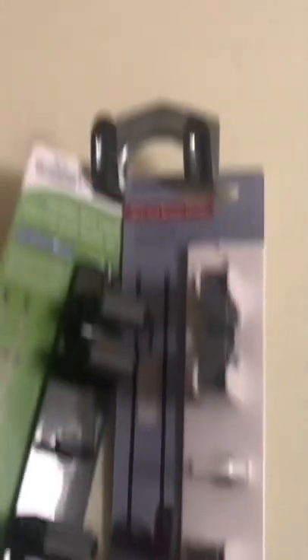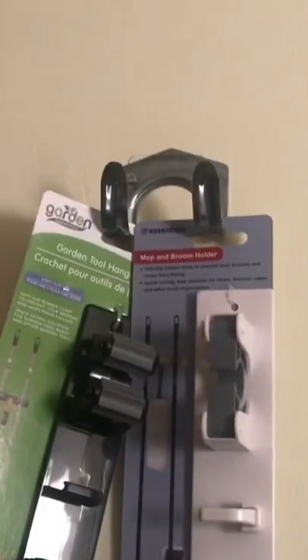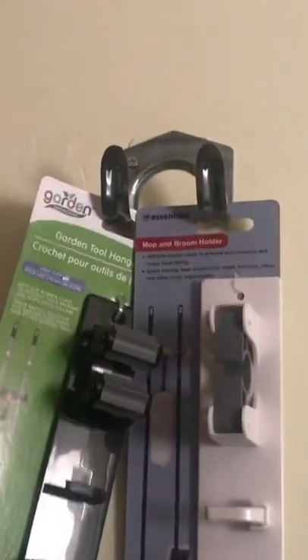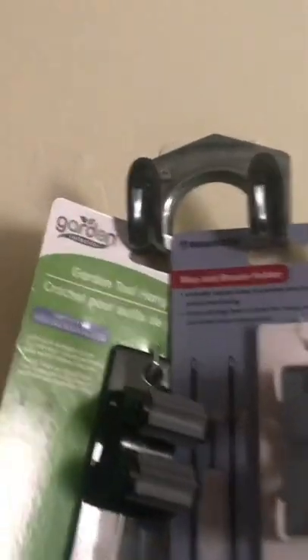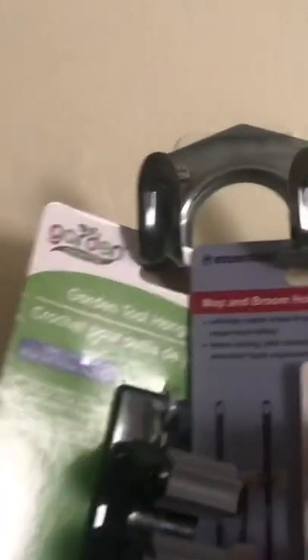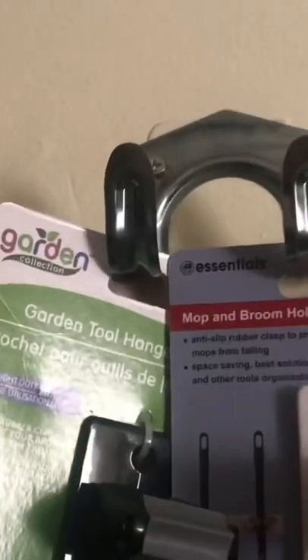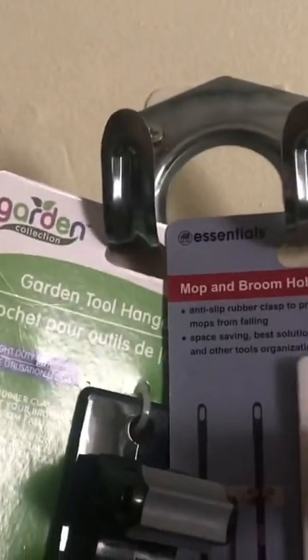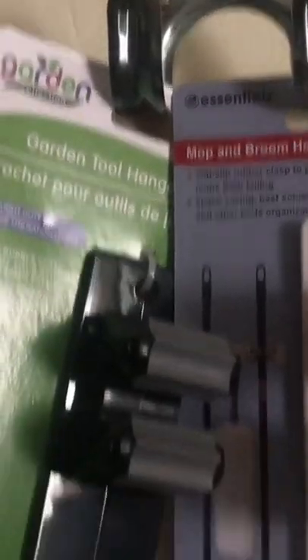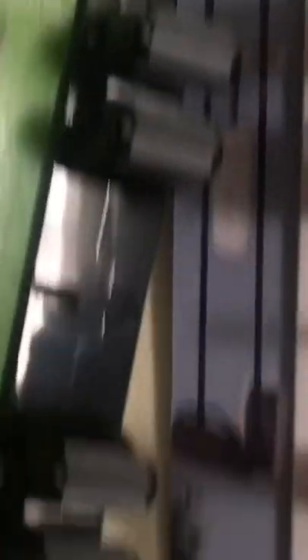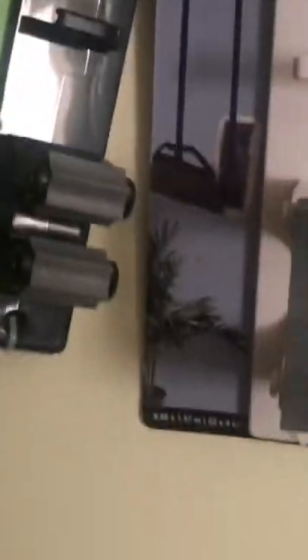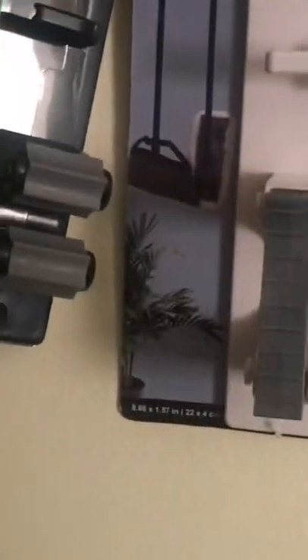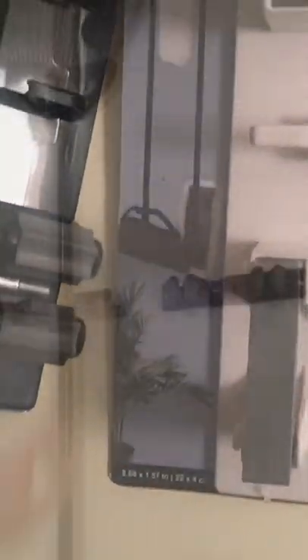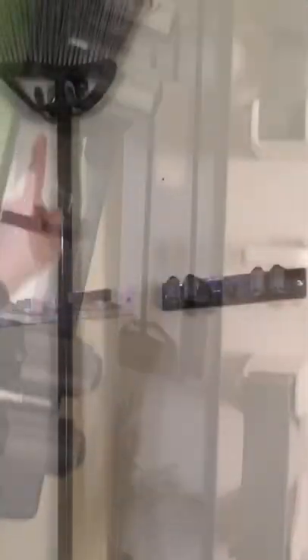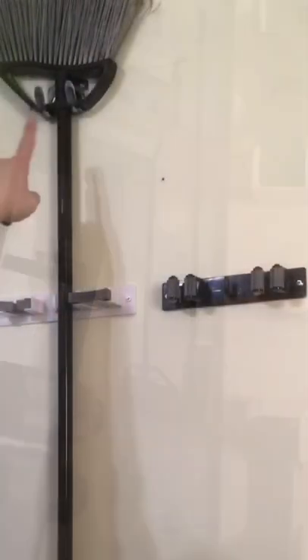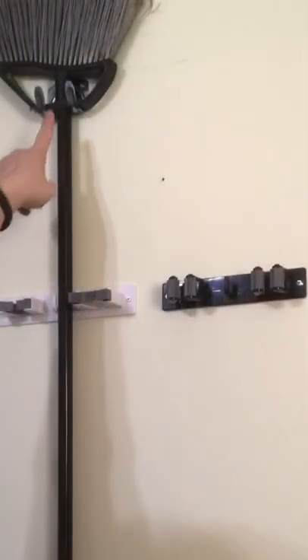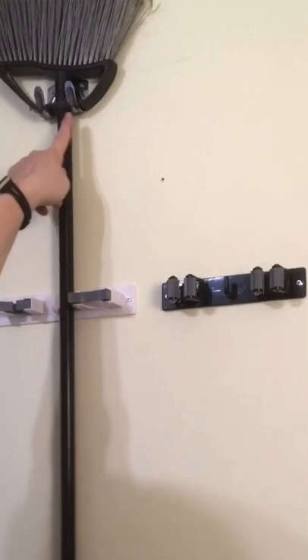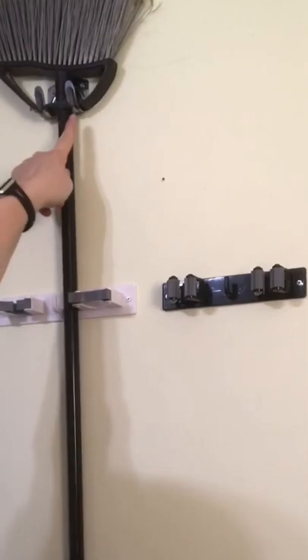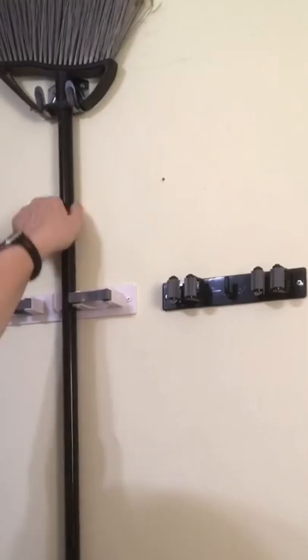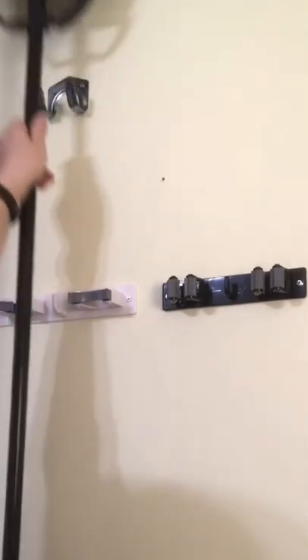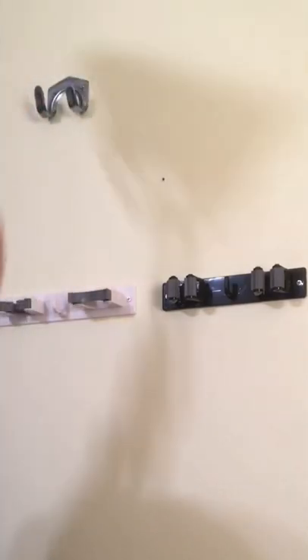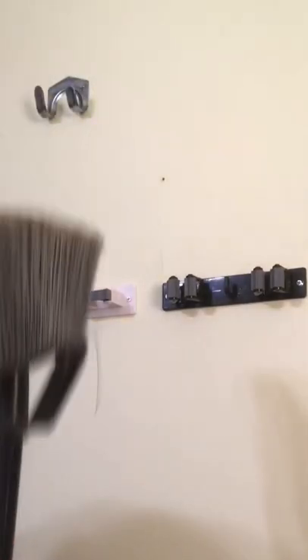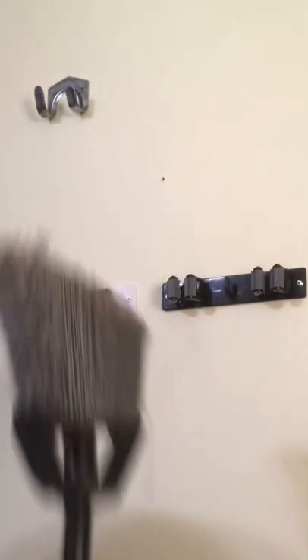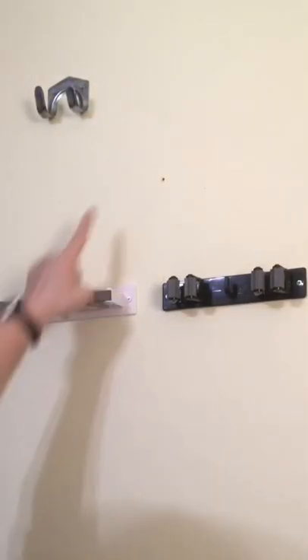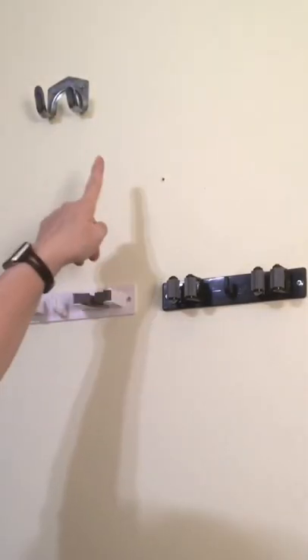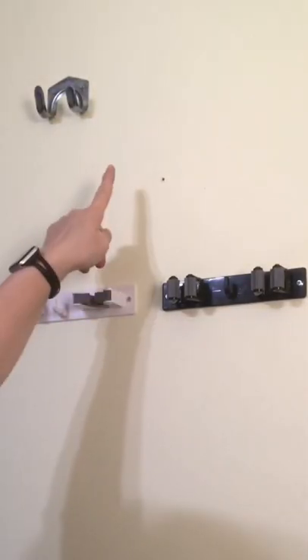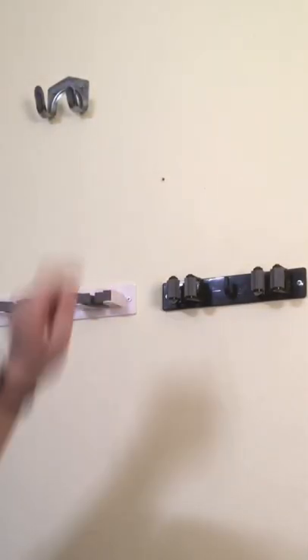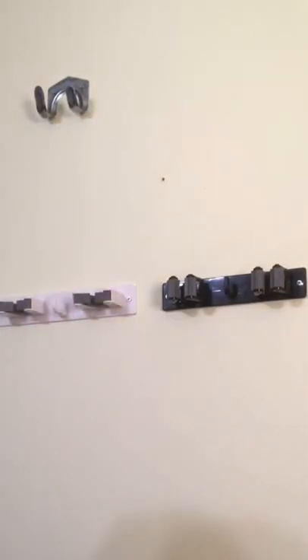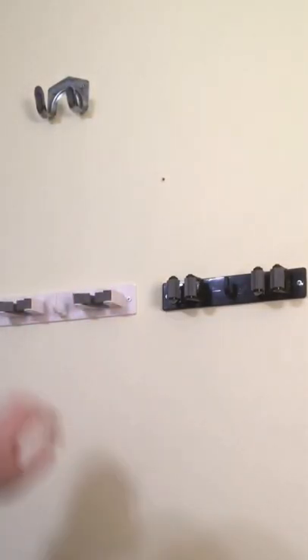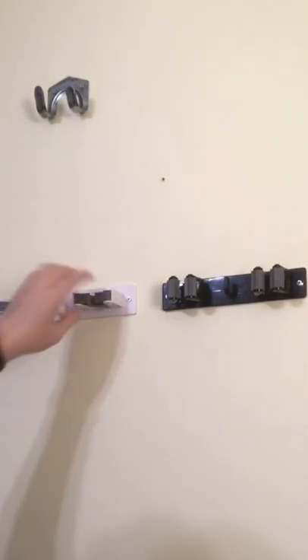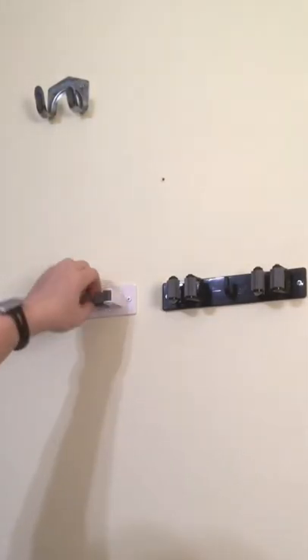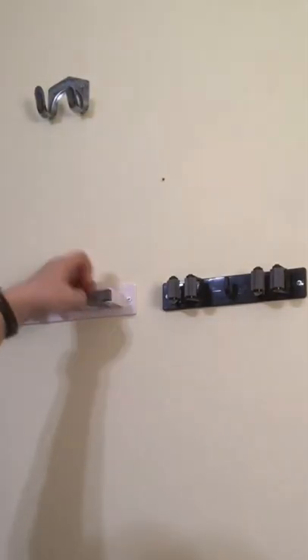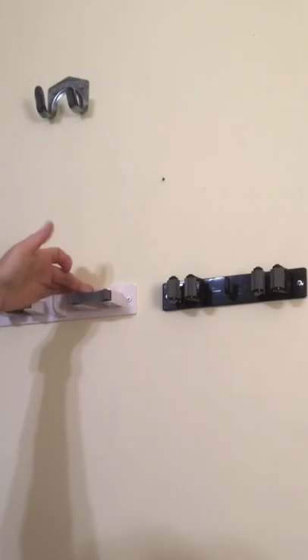This is a quick review of the mop and broom holder and the garden tool hanger from the Dollar Tree. These are my current hooks that my broom and stuff is on from the Dollar Tree in the mechanics section.